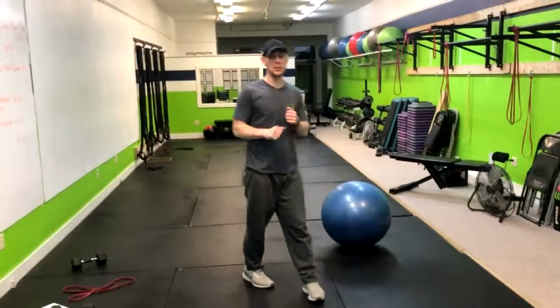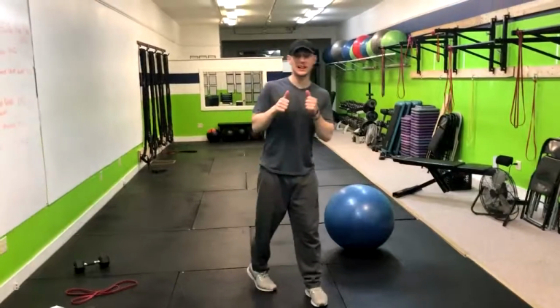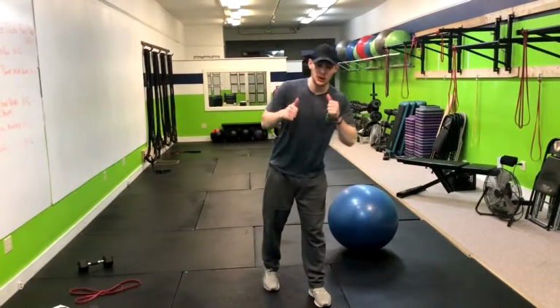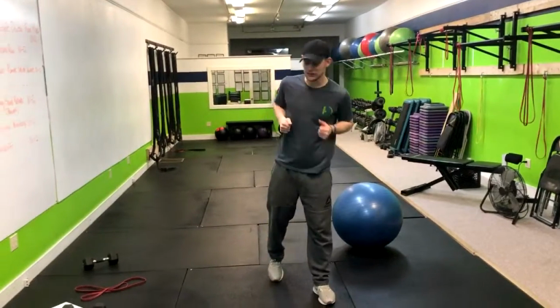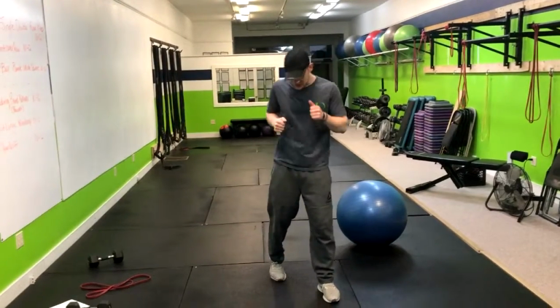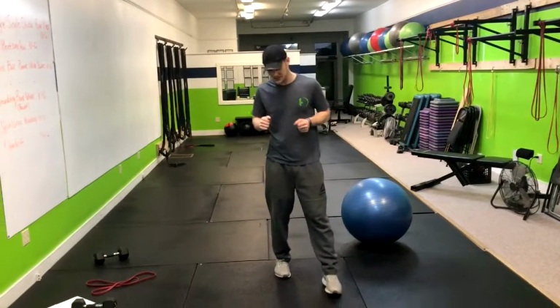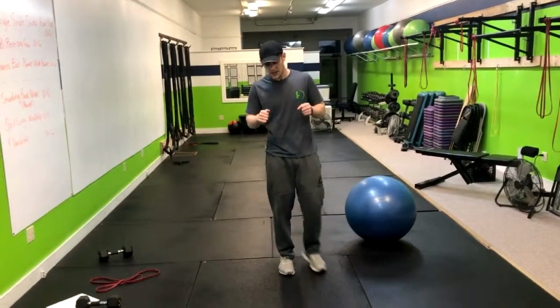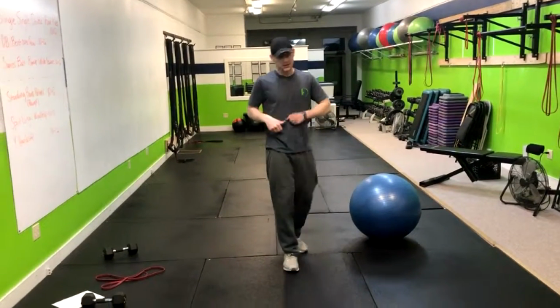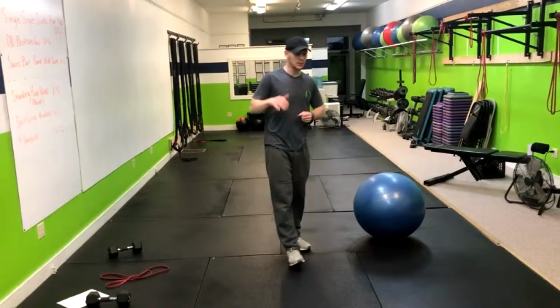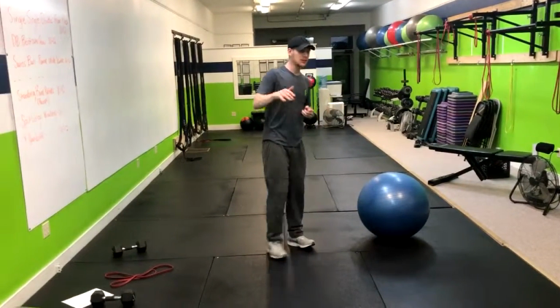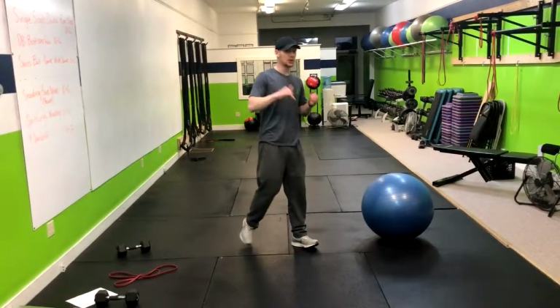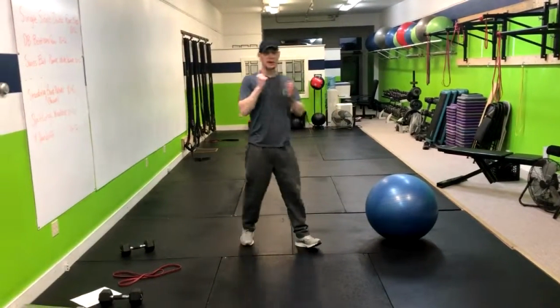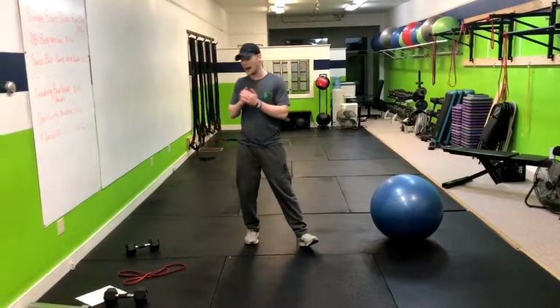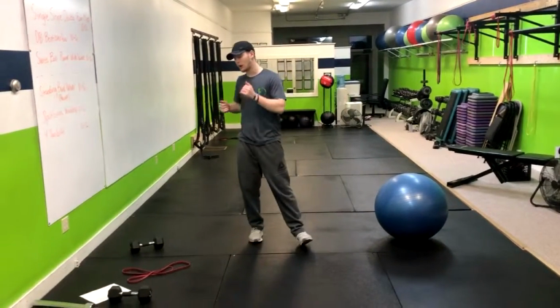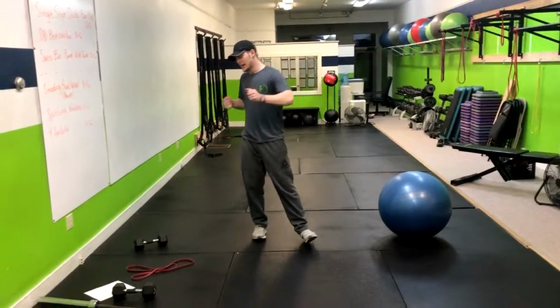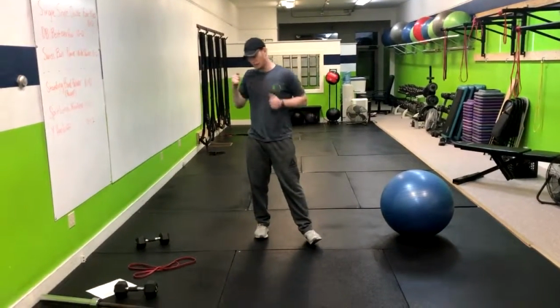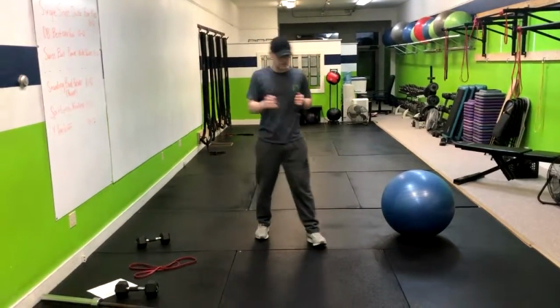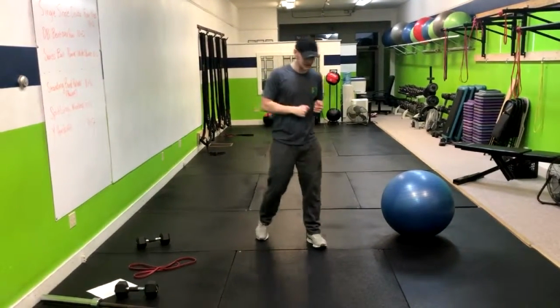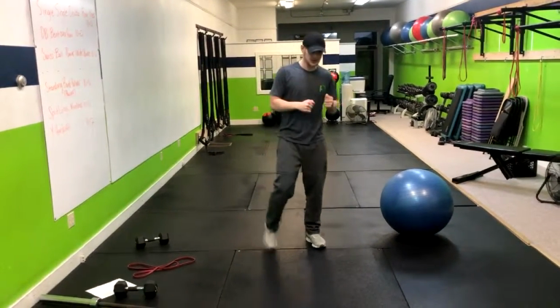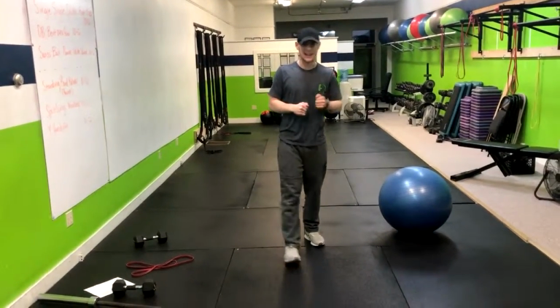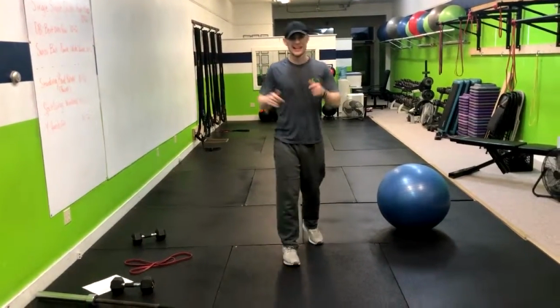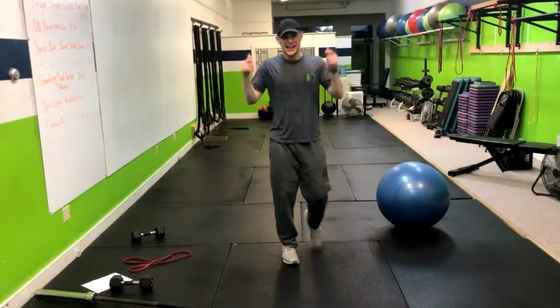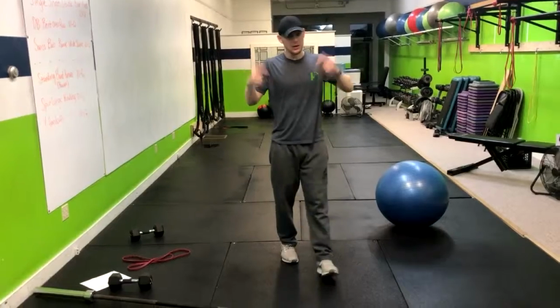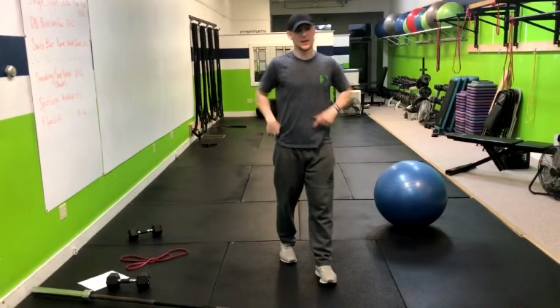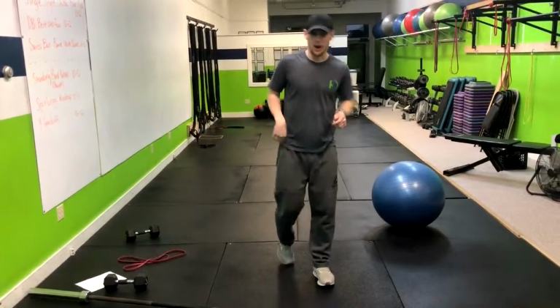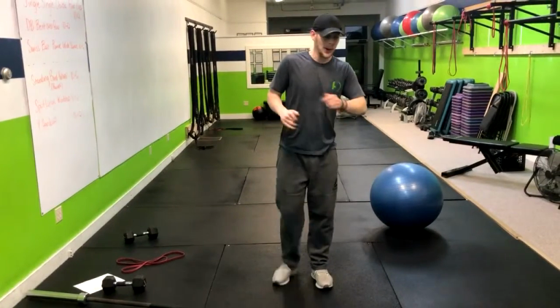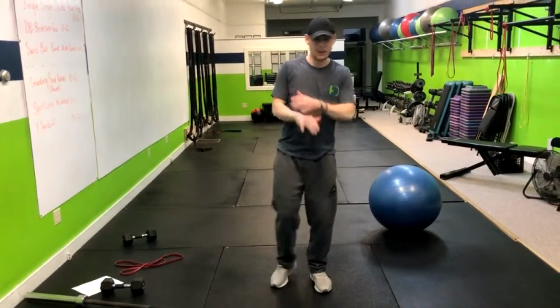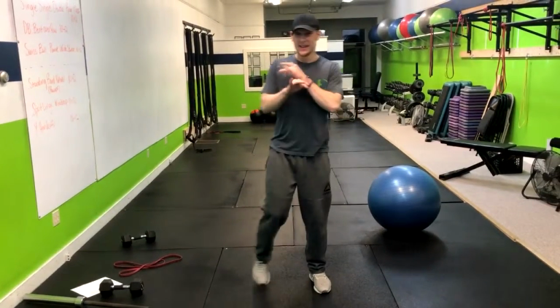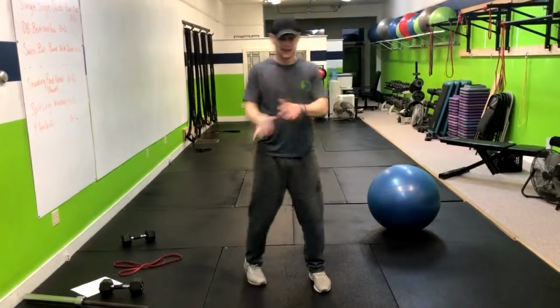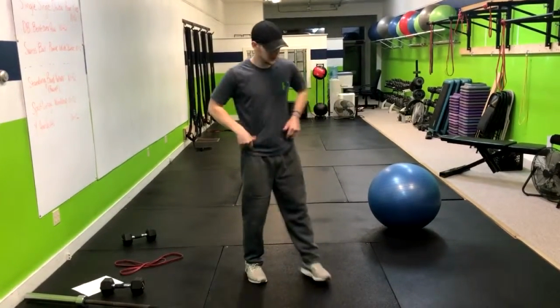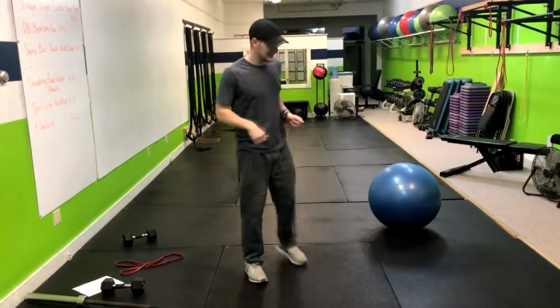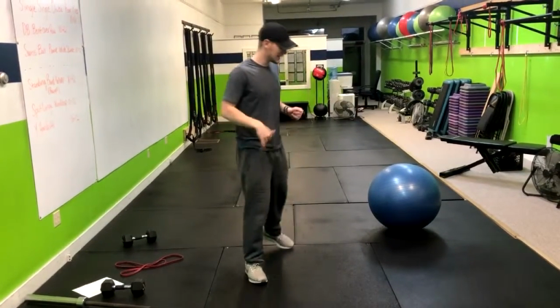We've got jumping lunges. Jumping lunges are a great power and plyometric exercise, and they will also get your heart rate up. Definitely not easy.